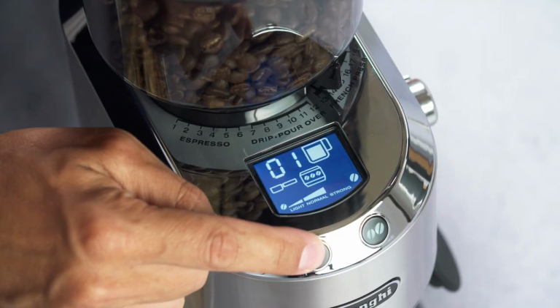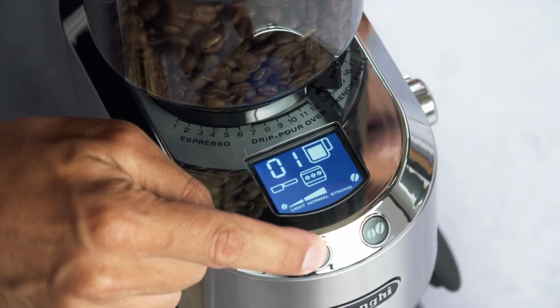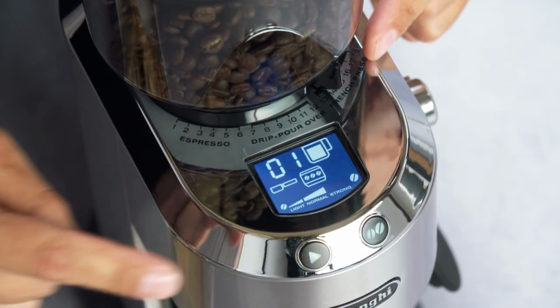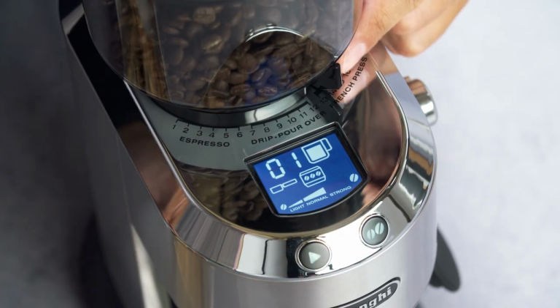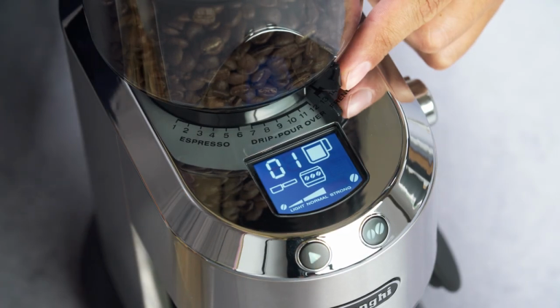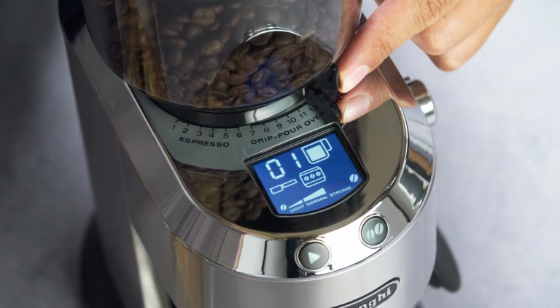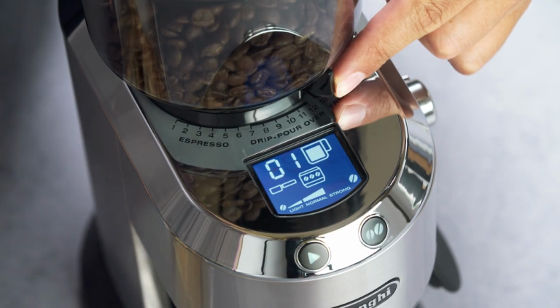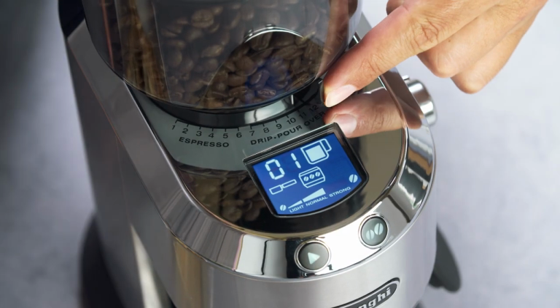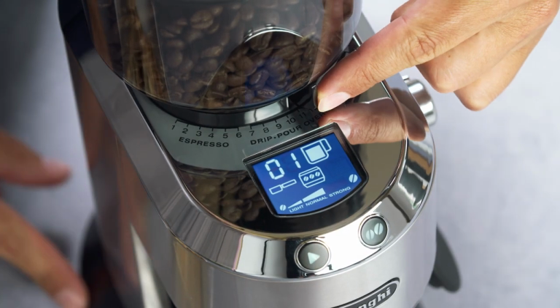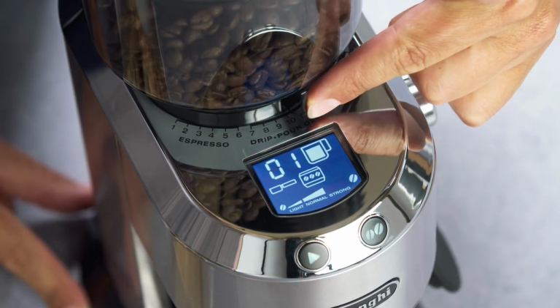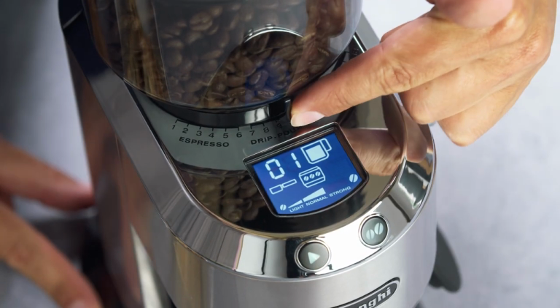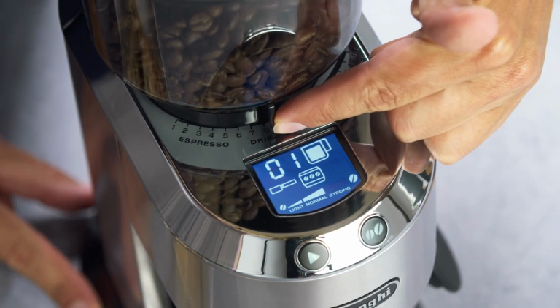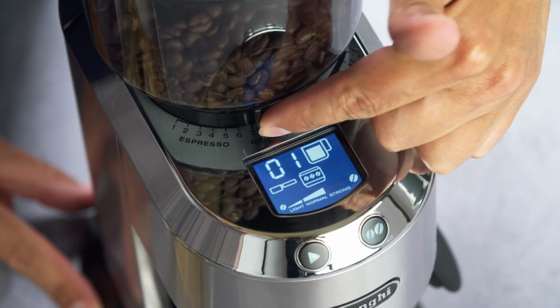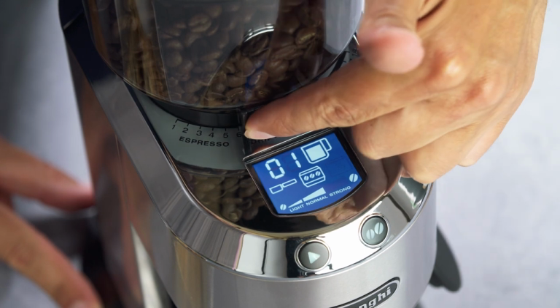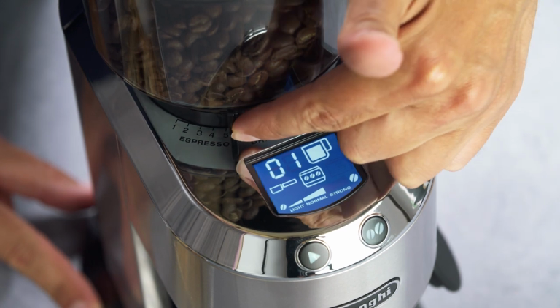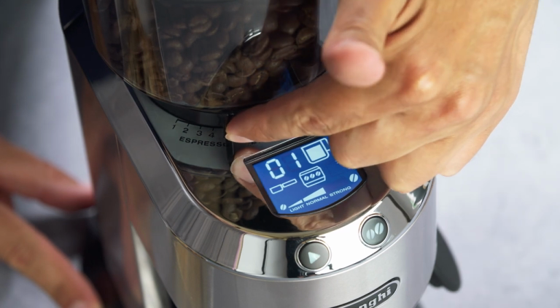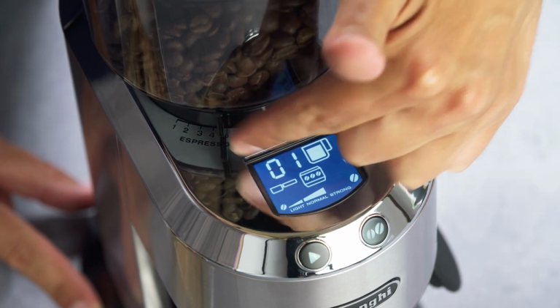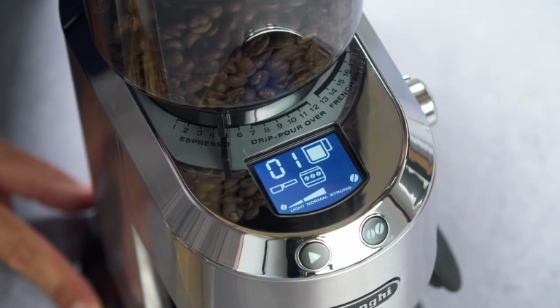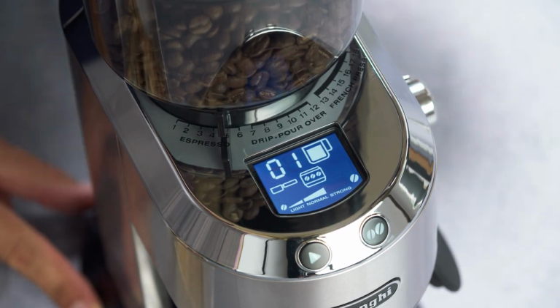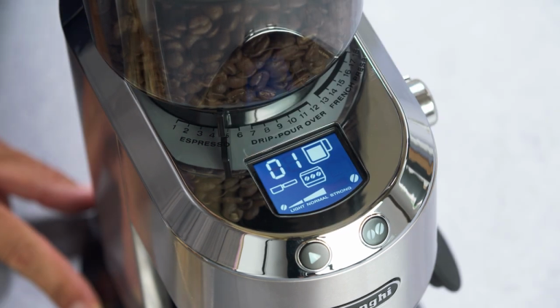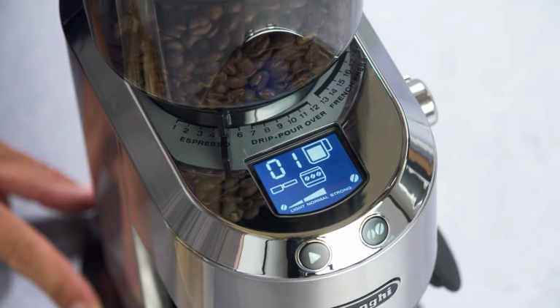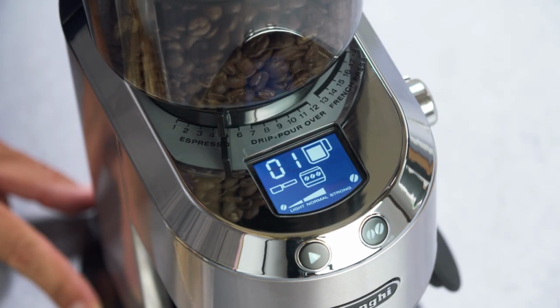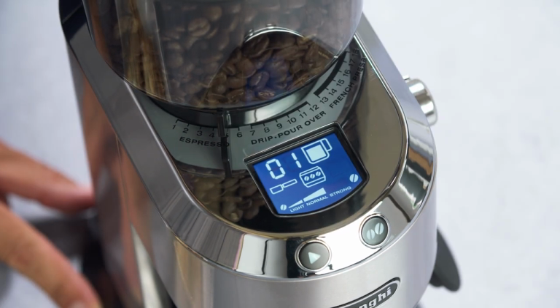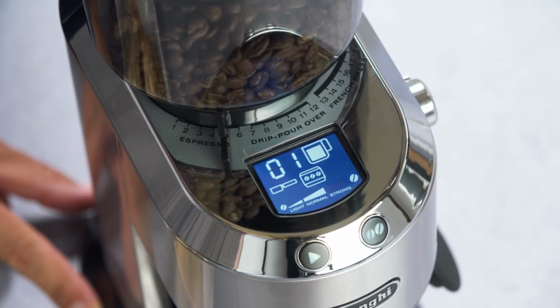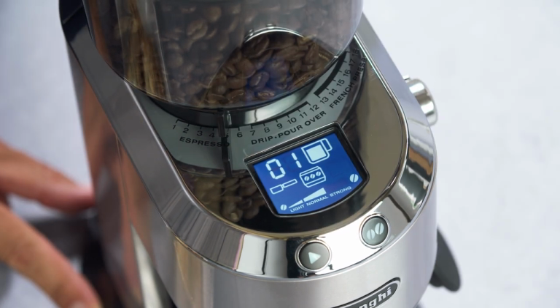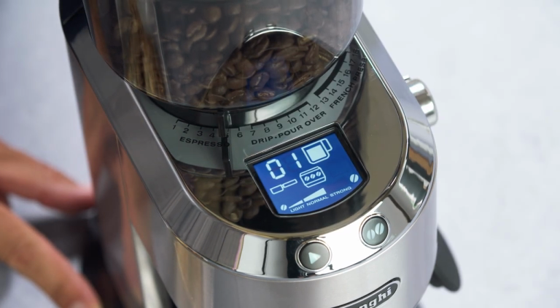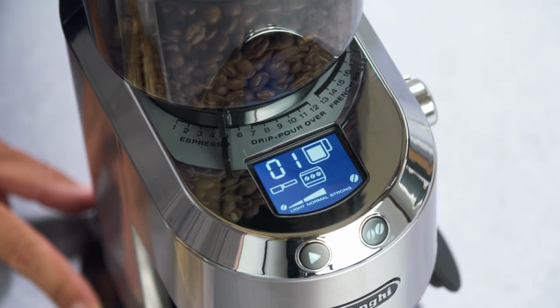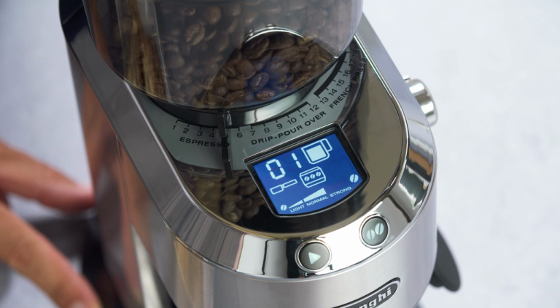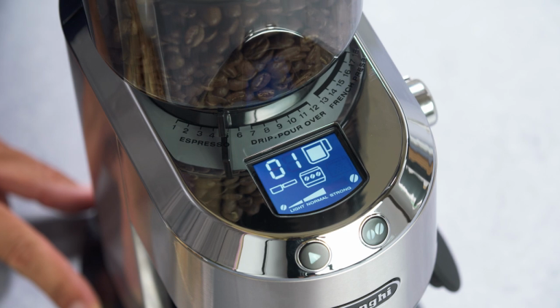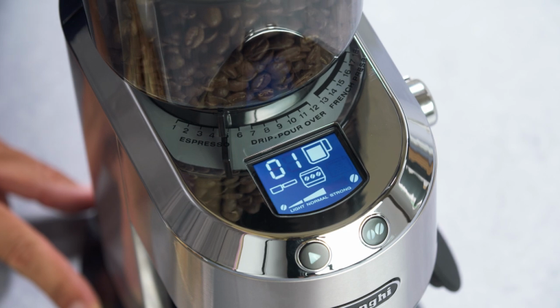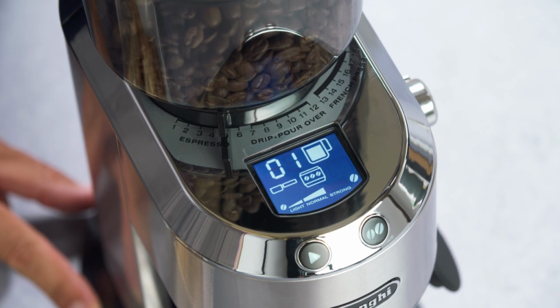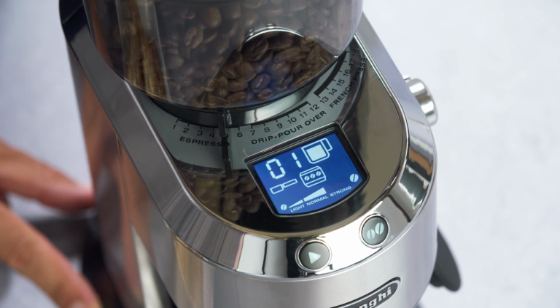Choose the grind of coffee by adjusting the lever when the appliance is working. Select a grind between 1 and 6 in the espresso section. Grinding will automatically stop.